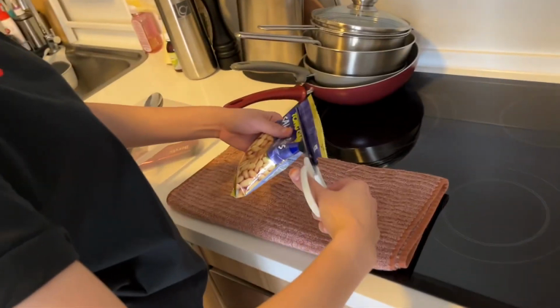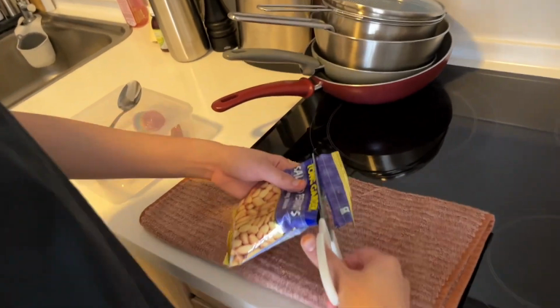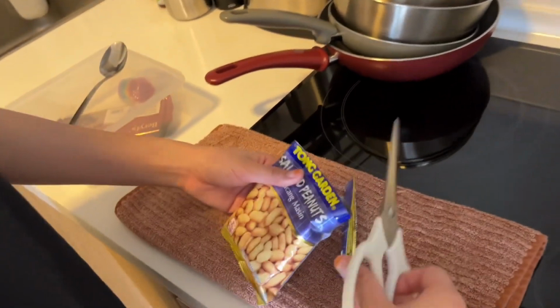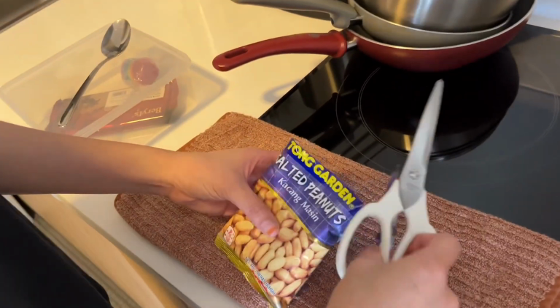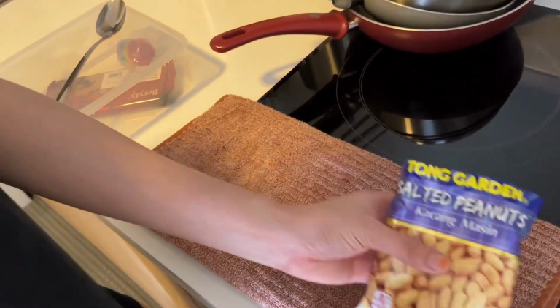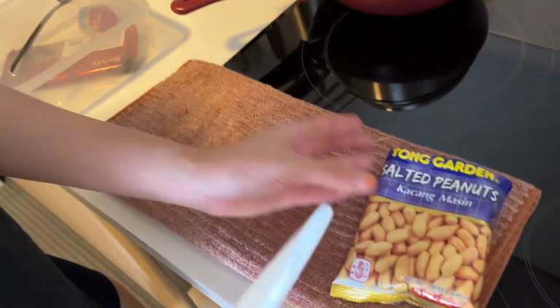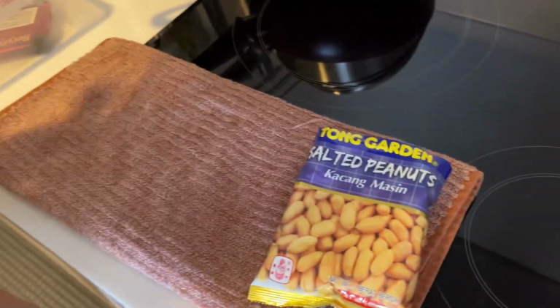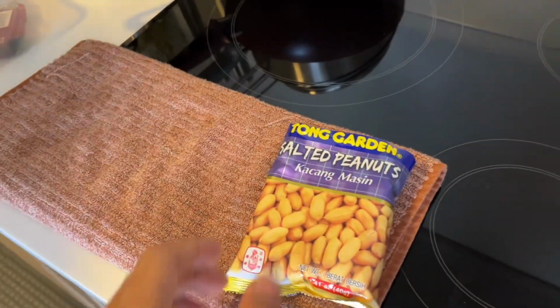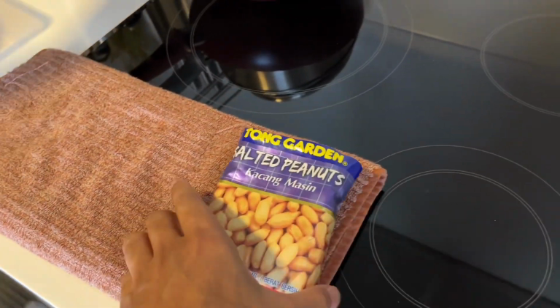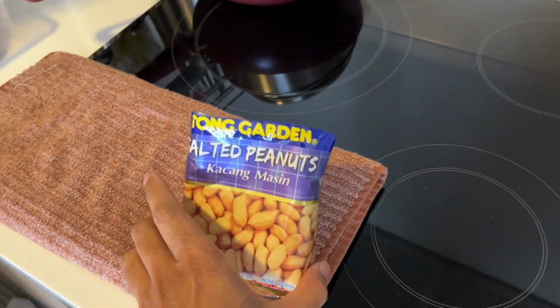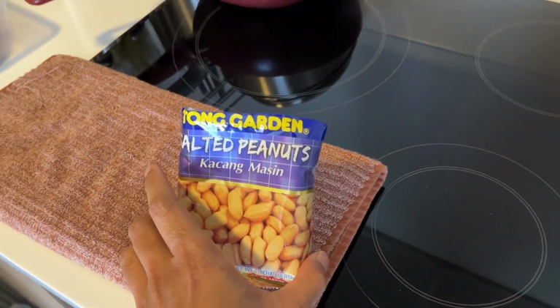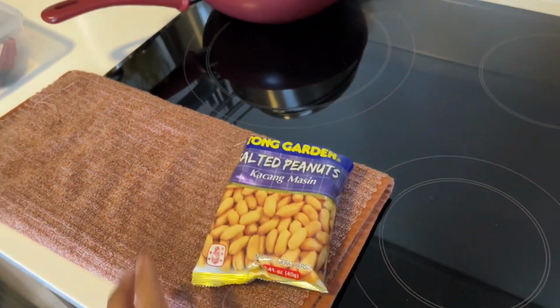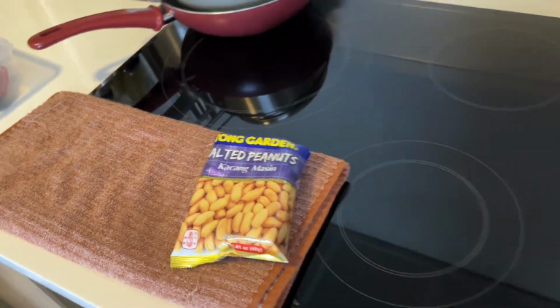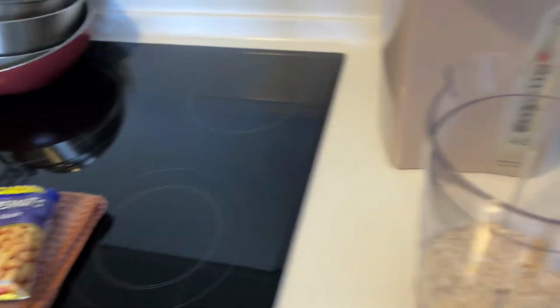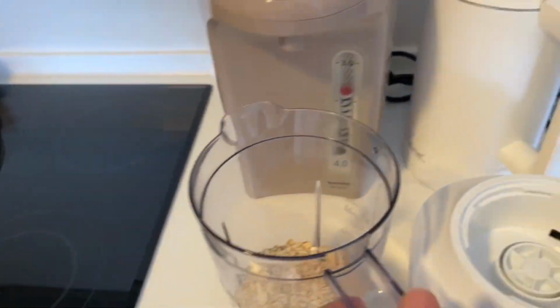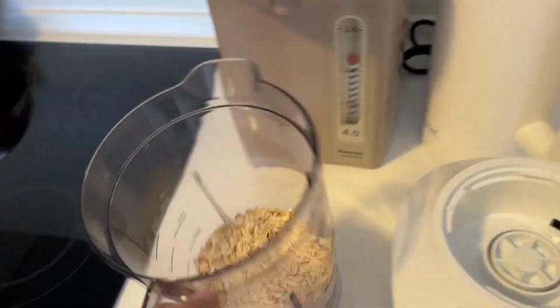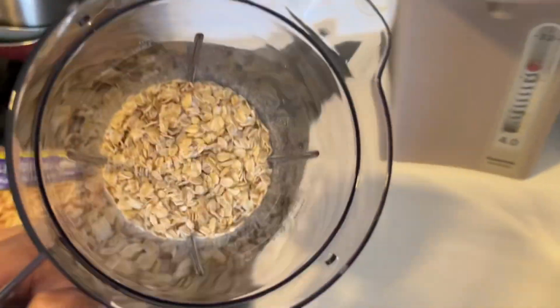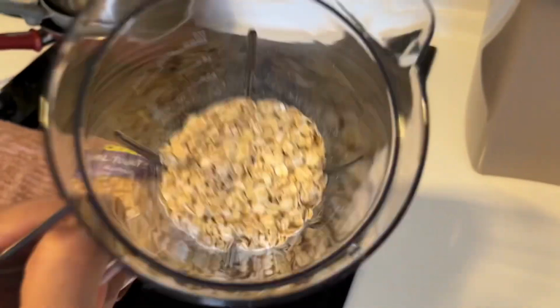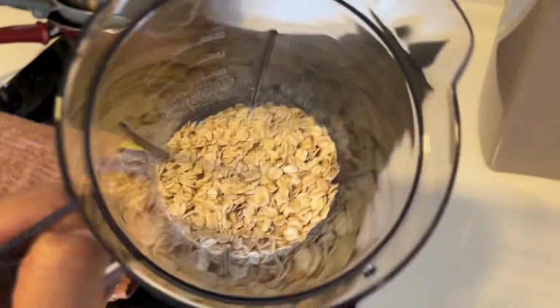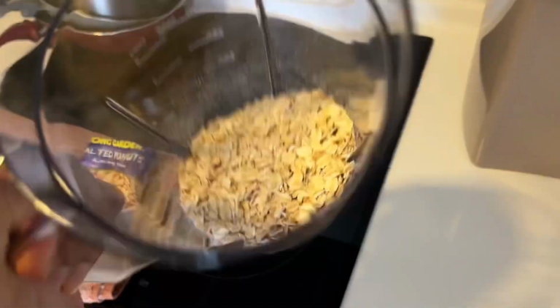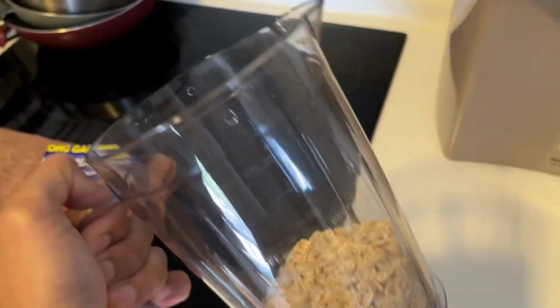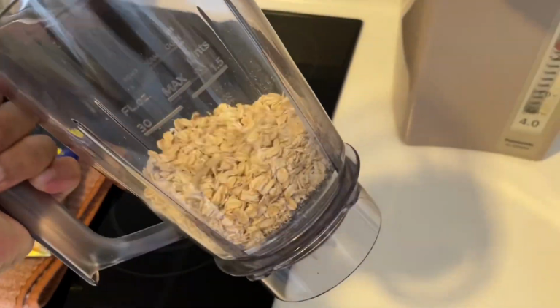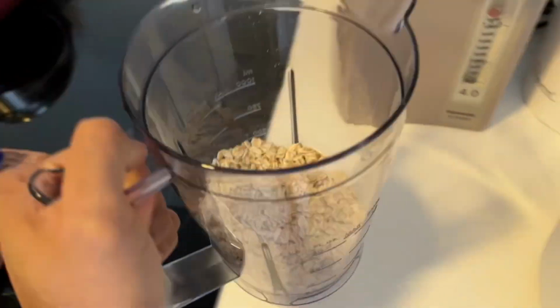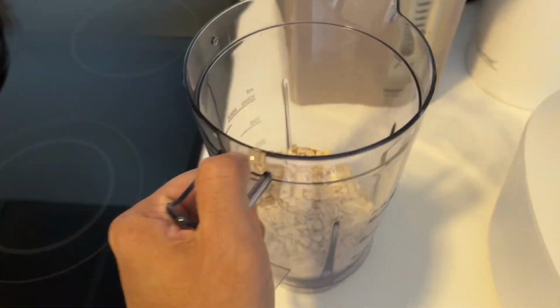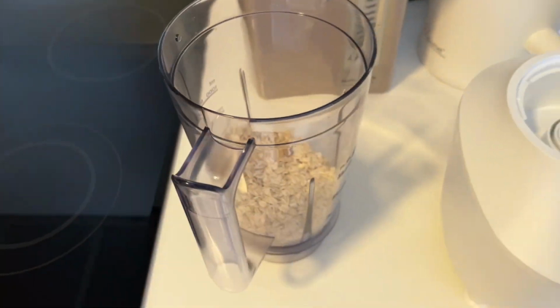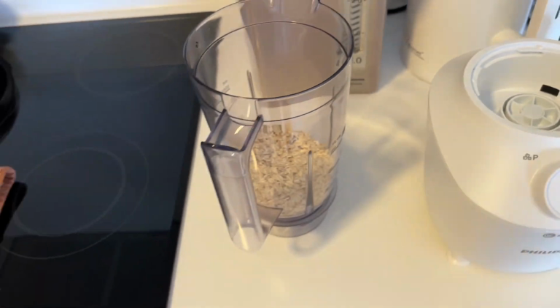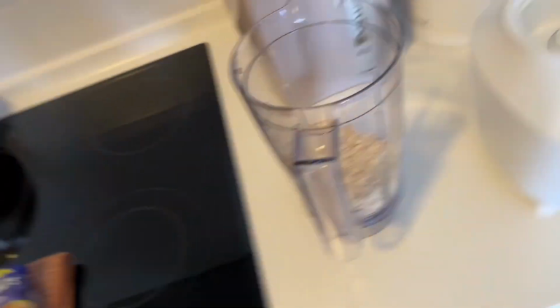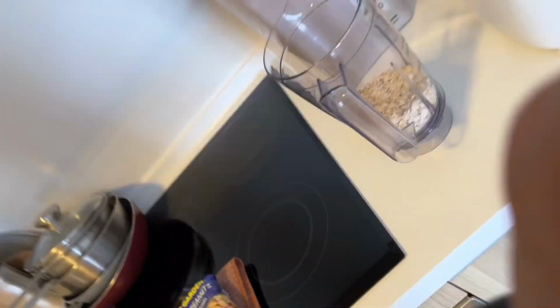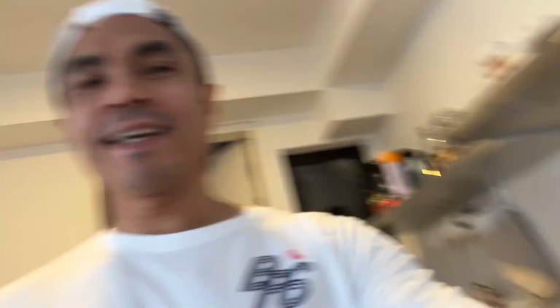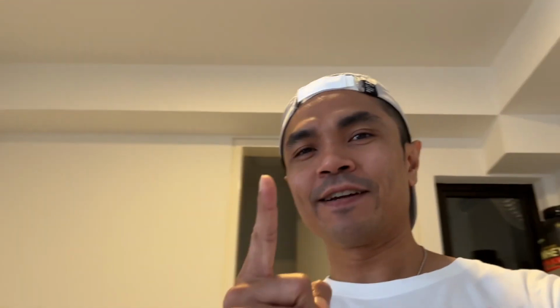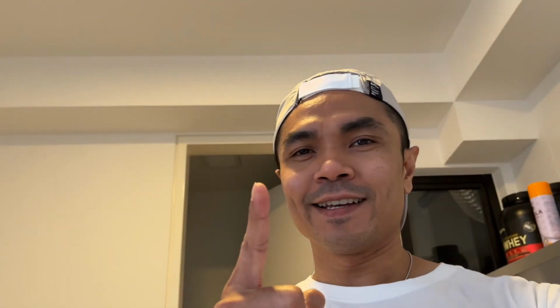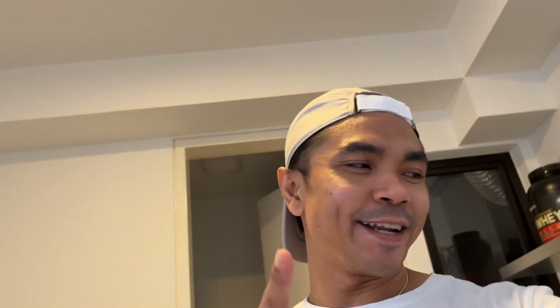Well, well, well — what do we have here? Salted peanuts! Alright guys, try to guess what we are making right now.